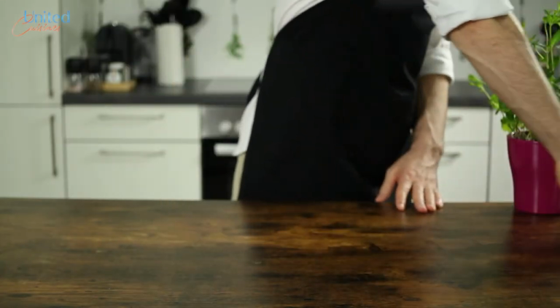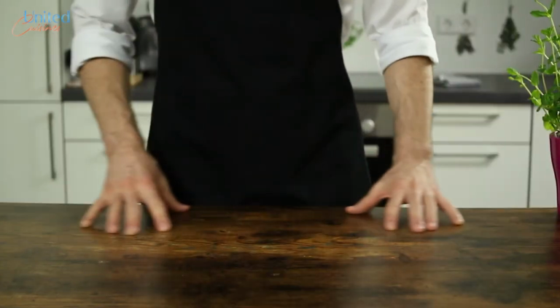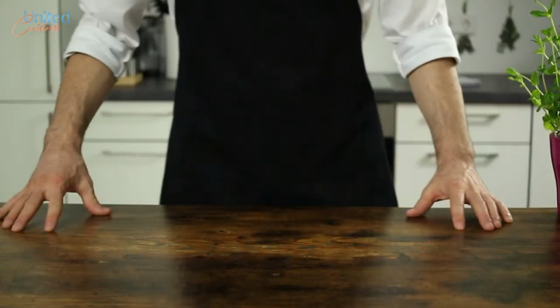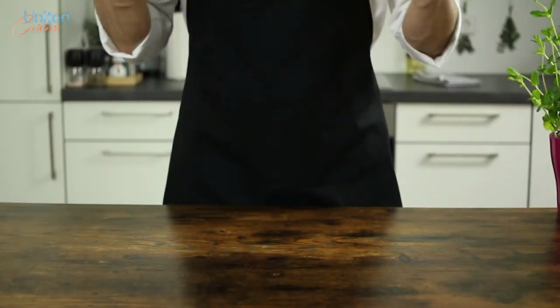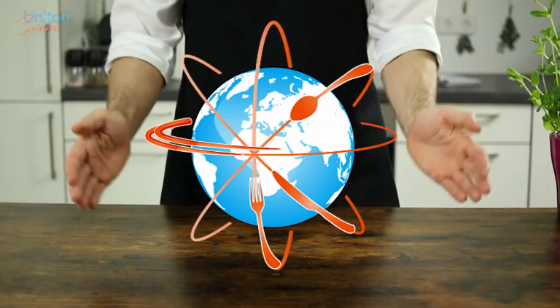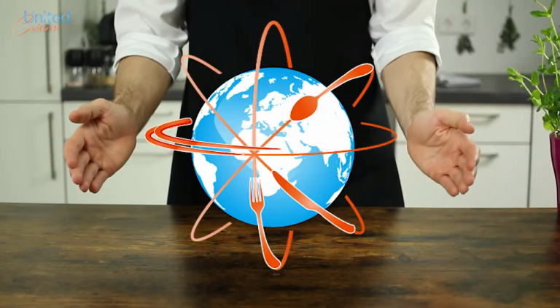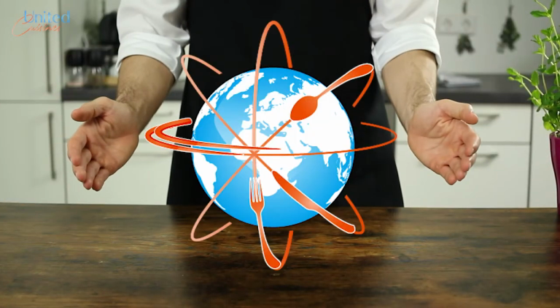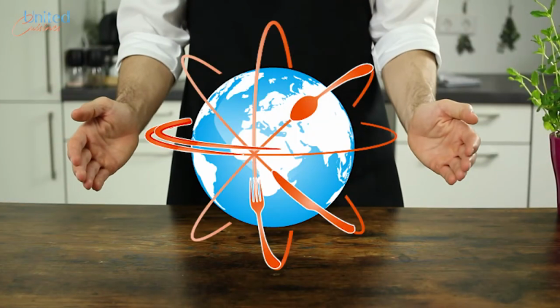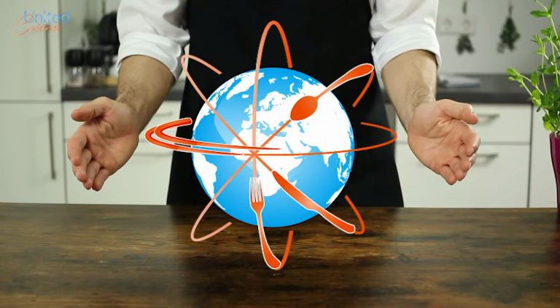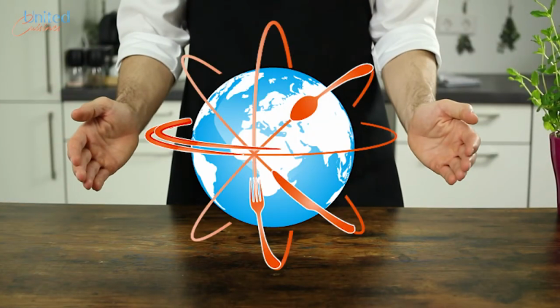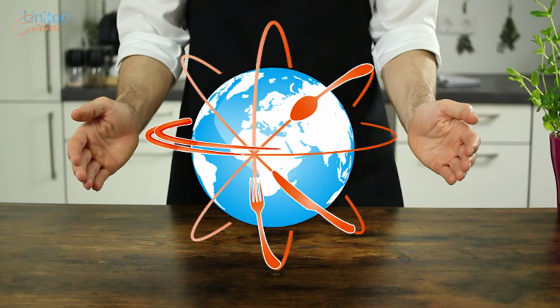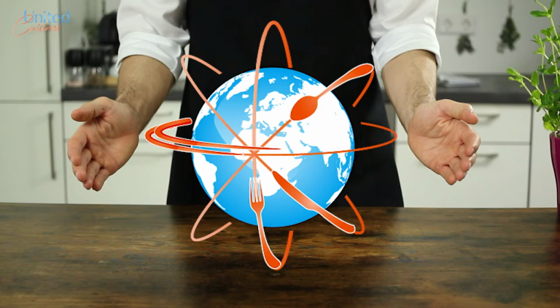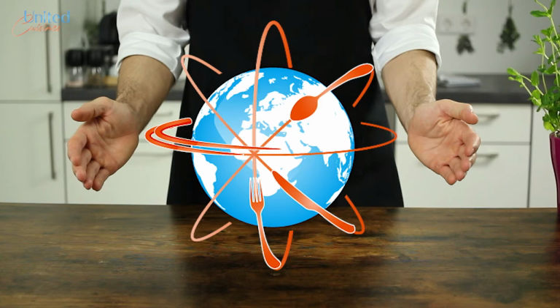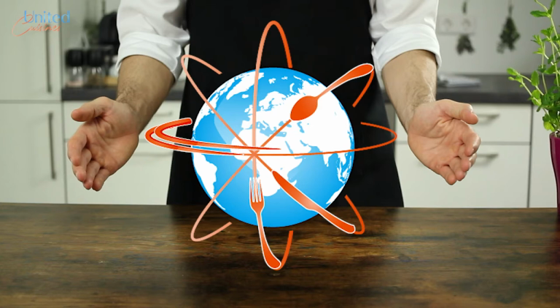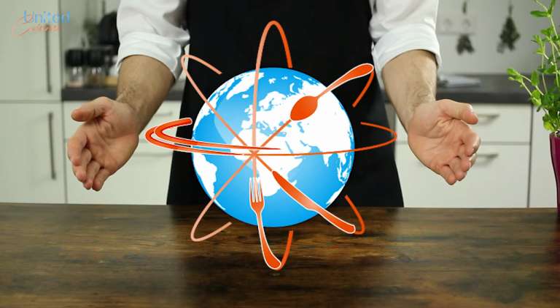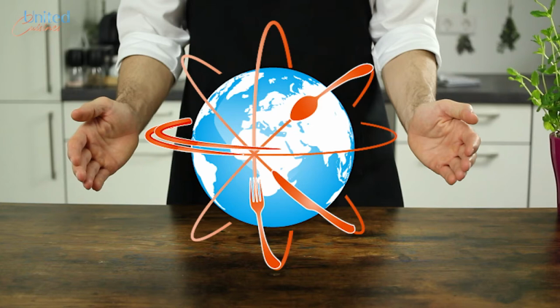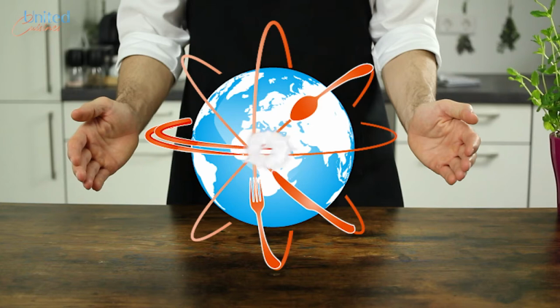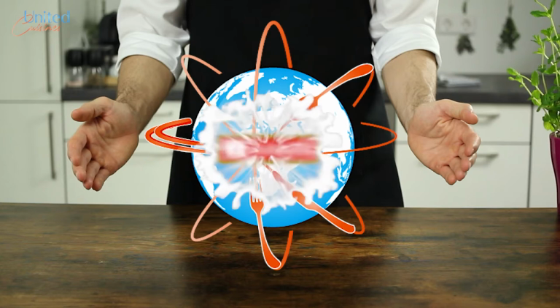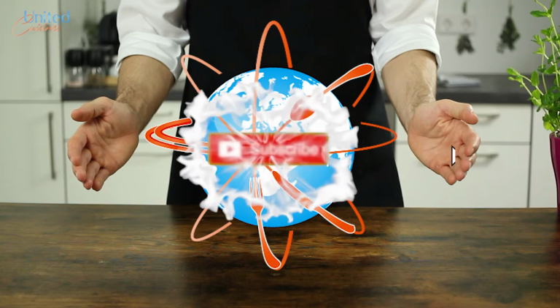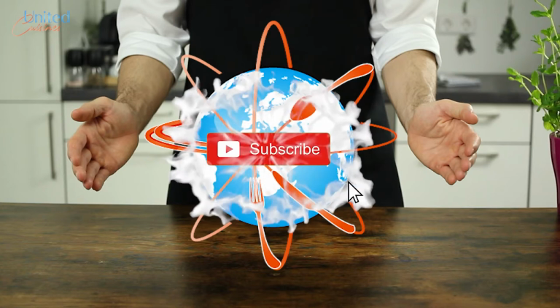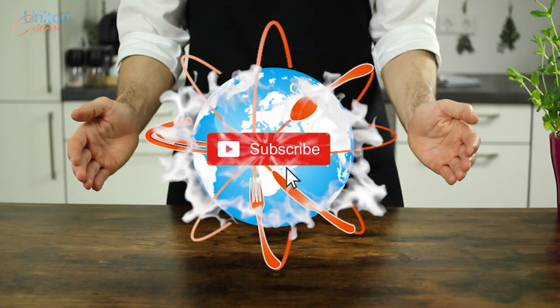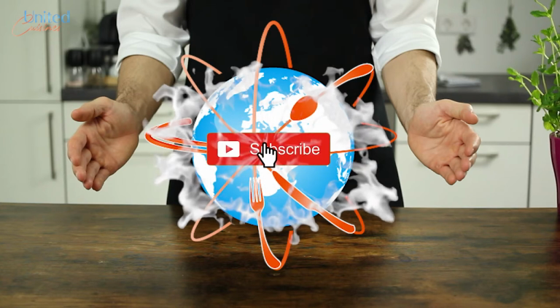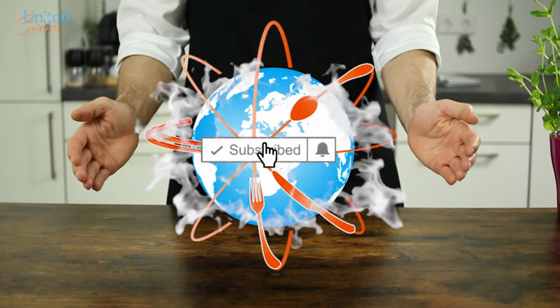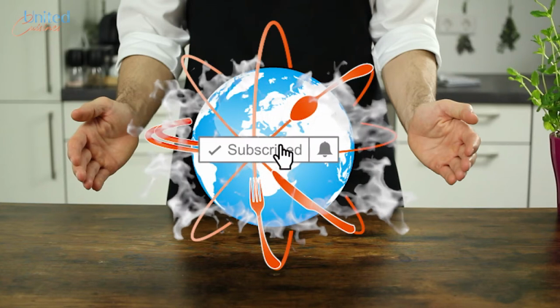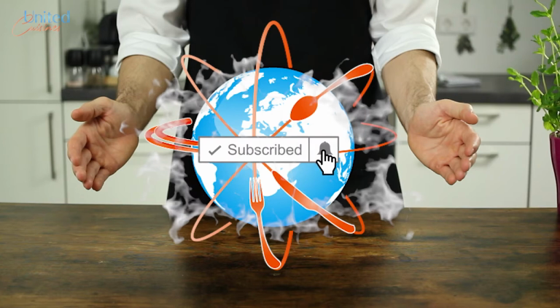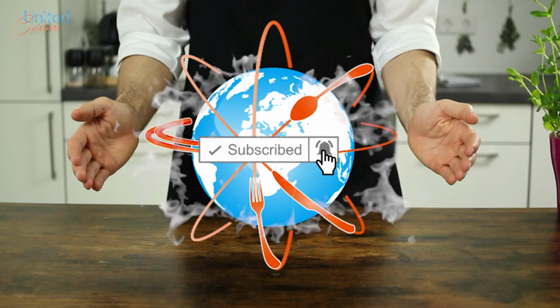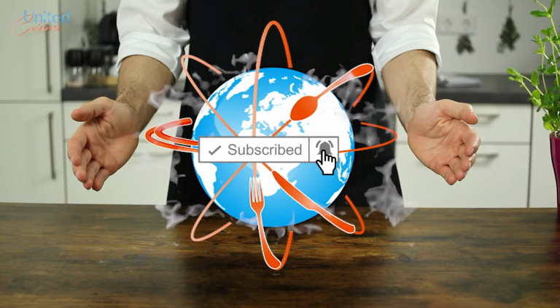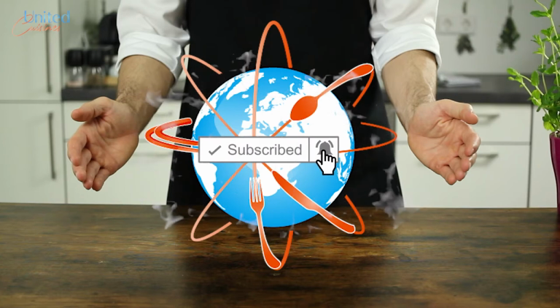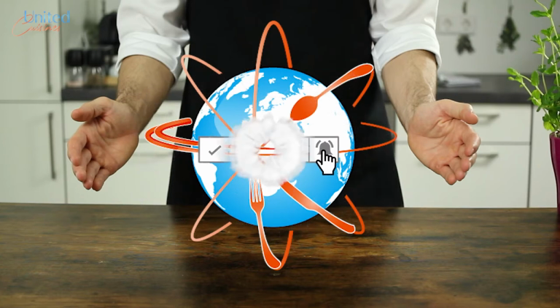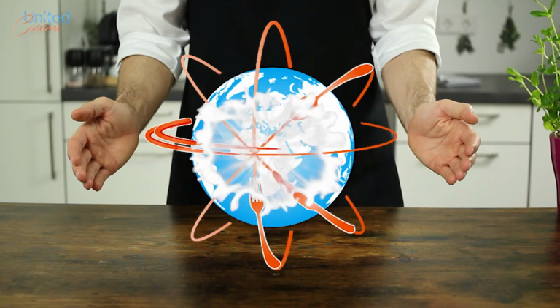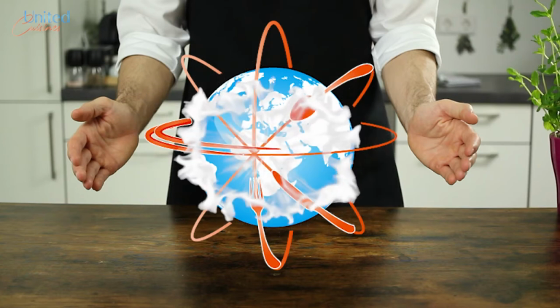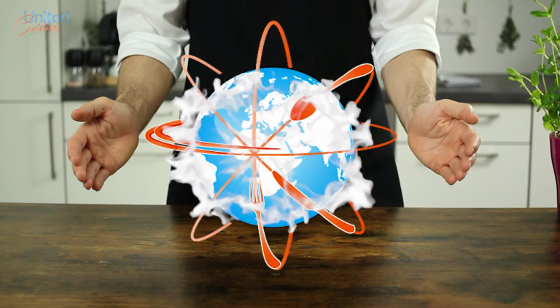Hello friends, welcome to United Cuisines. Let's bring the world a little bit closer together with the unifying power of good food. Join our community and don't be shy — tell us your favorite dish from your home country in the comment section below.